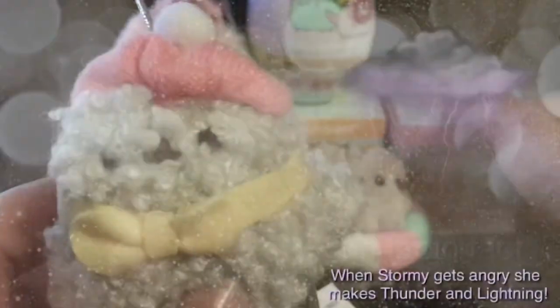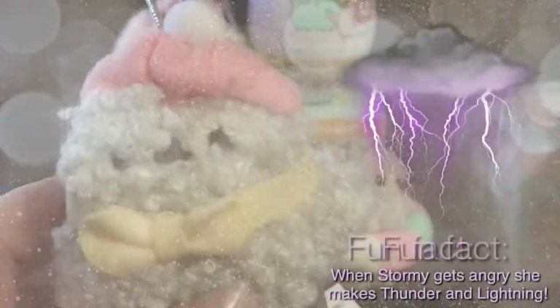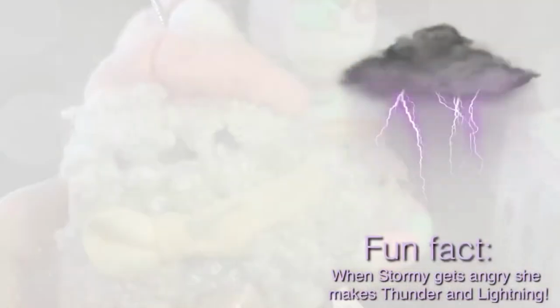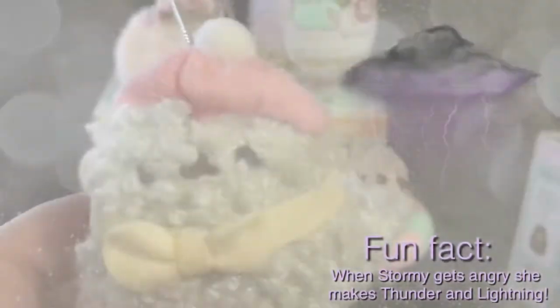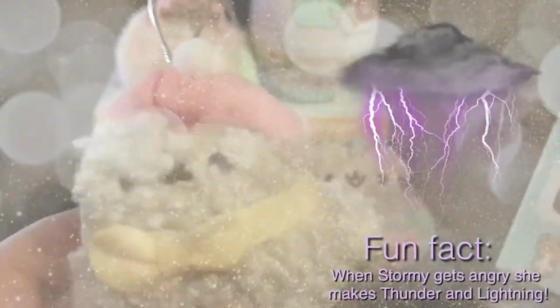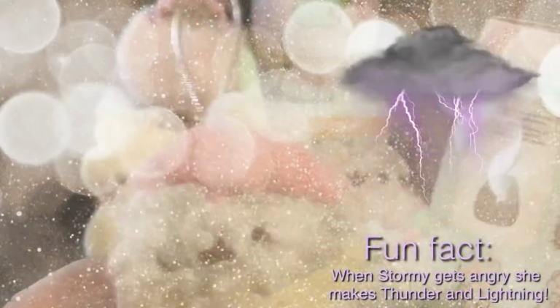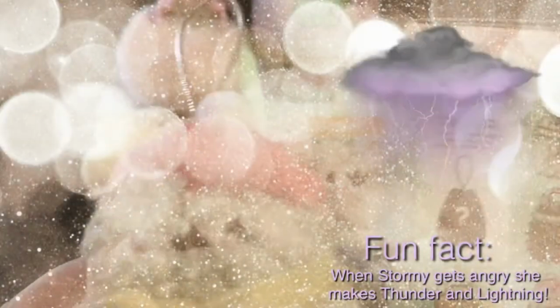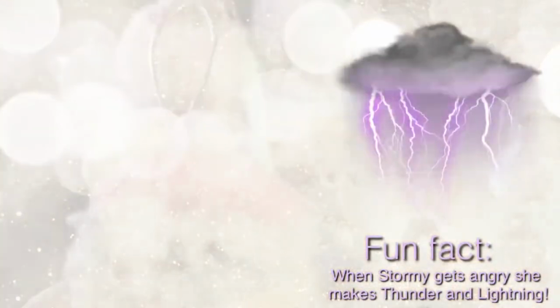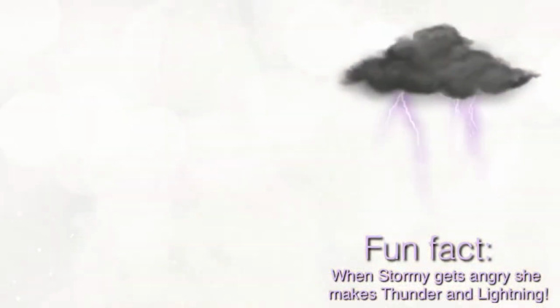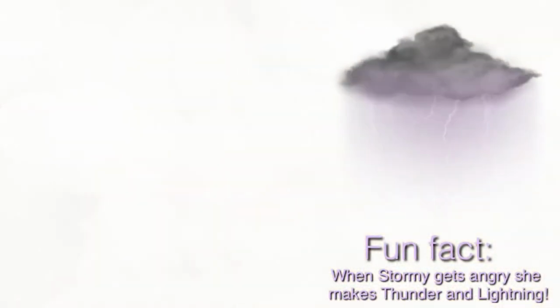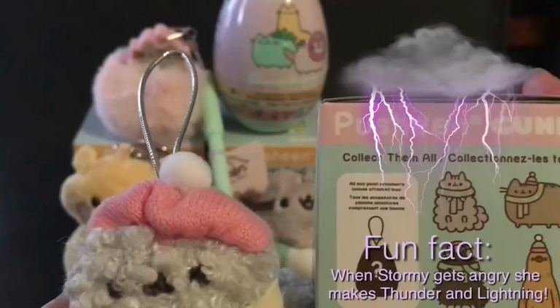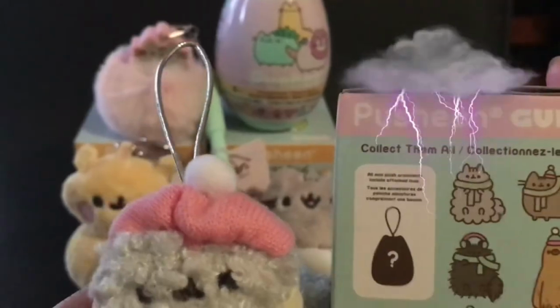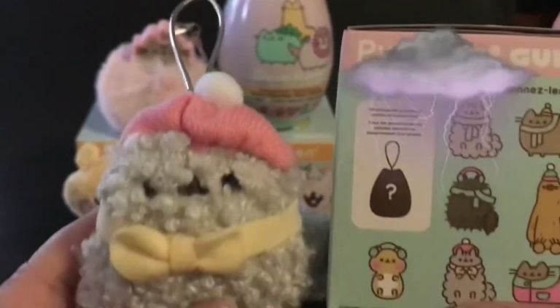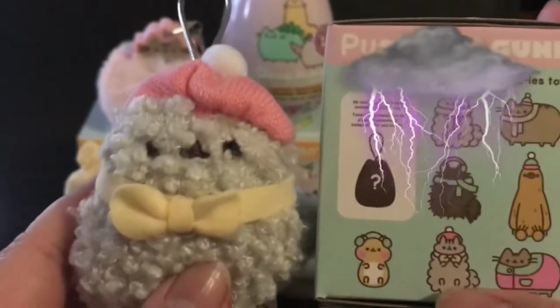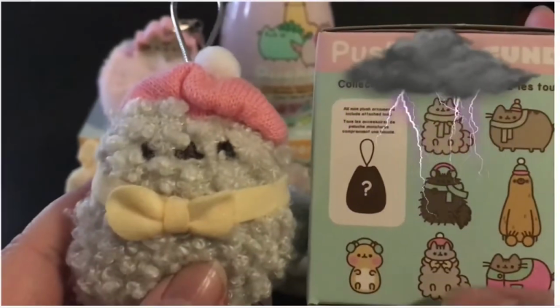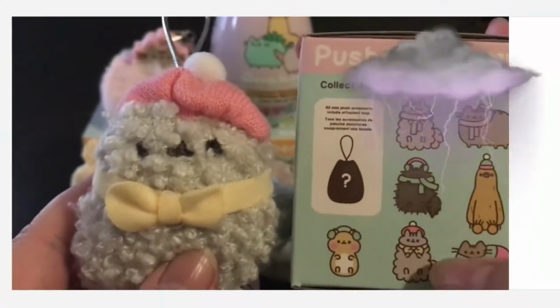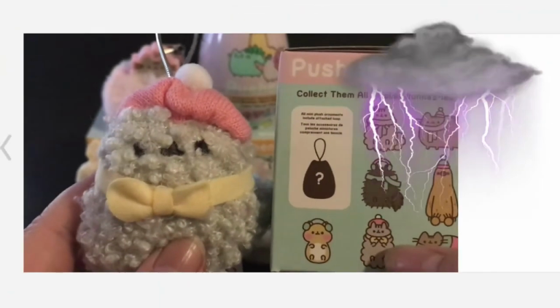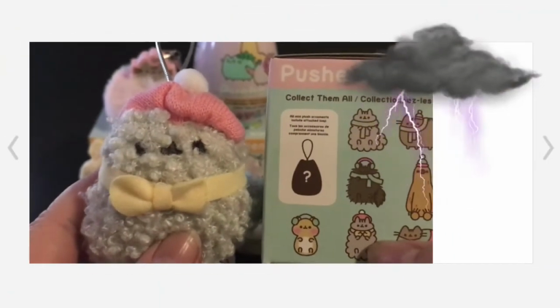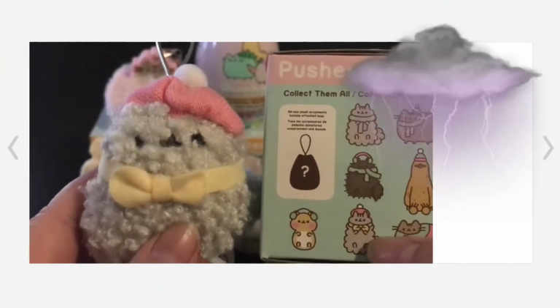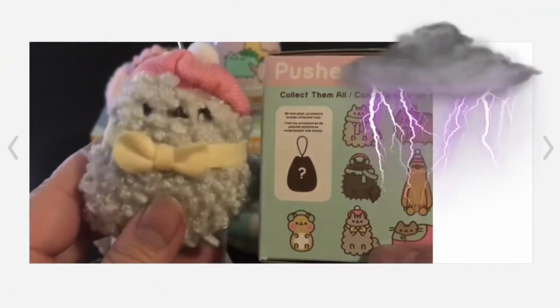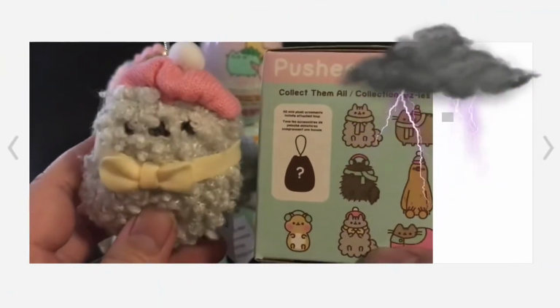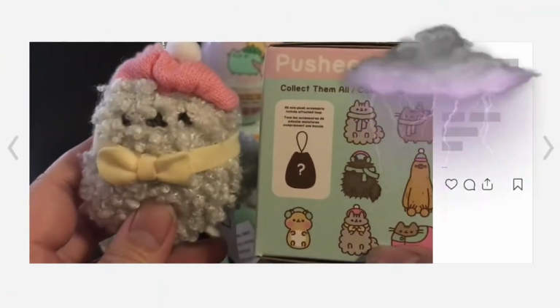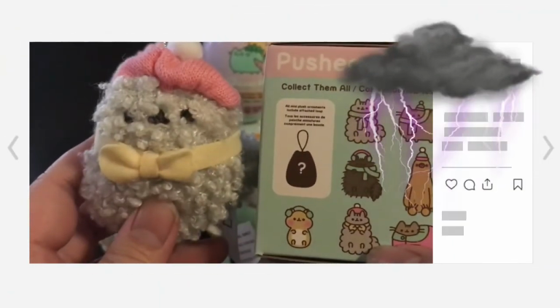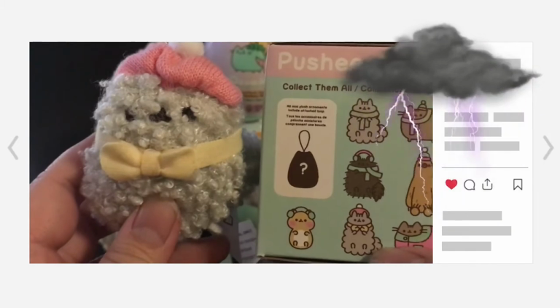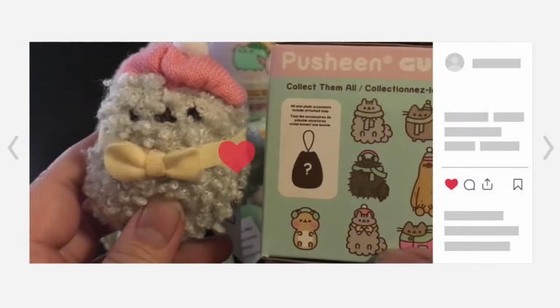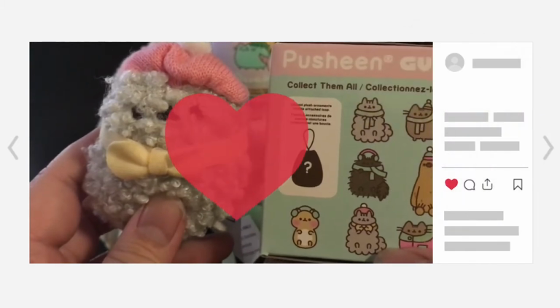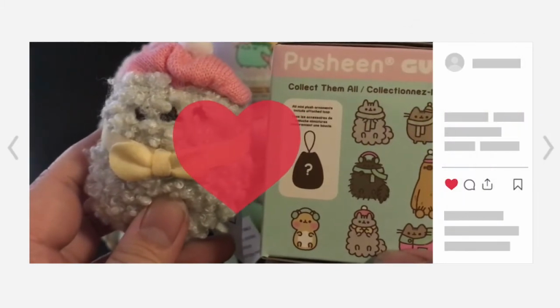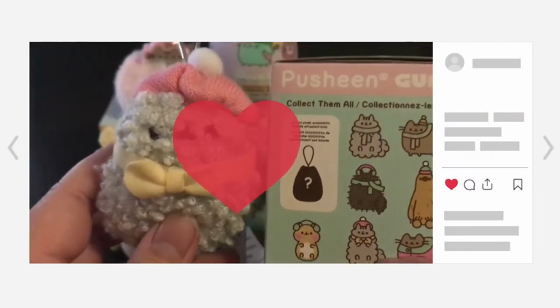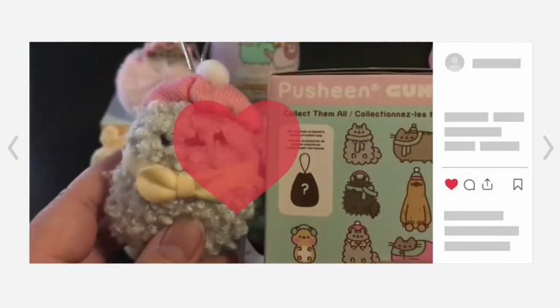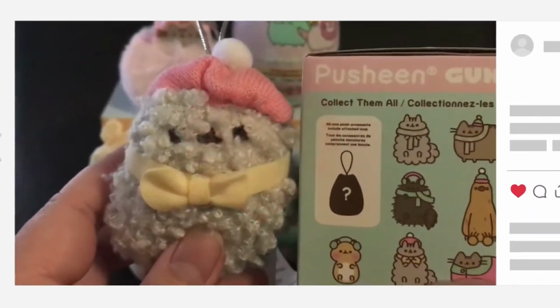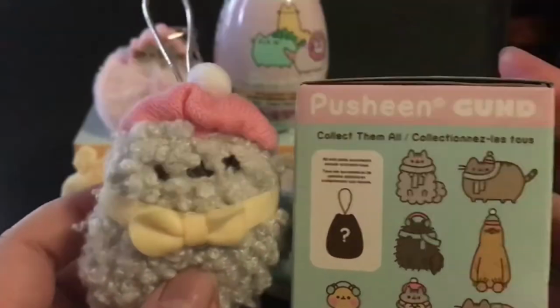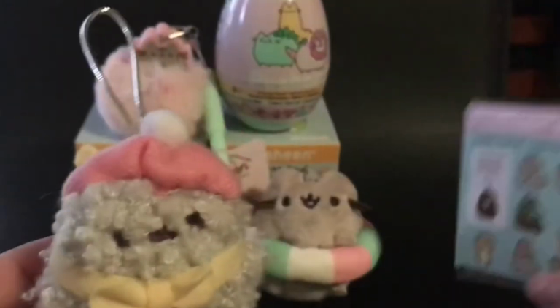Here's a fun fact: when Stormy gets angry, she makes thunder and lightning. So this is Stormy — this is the one I got. I really love this one. I haven't got a Stormy yet.